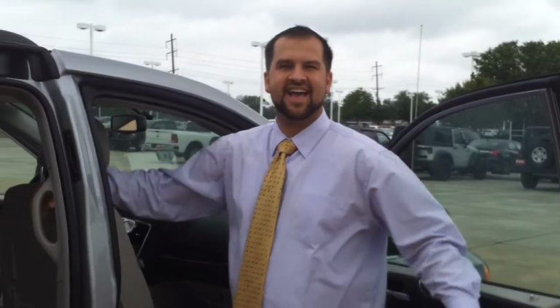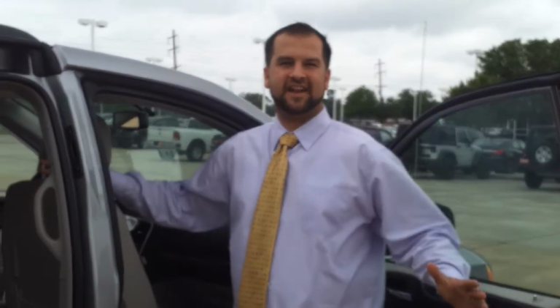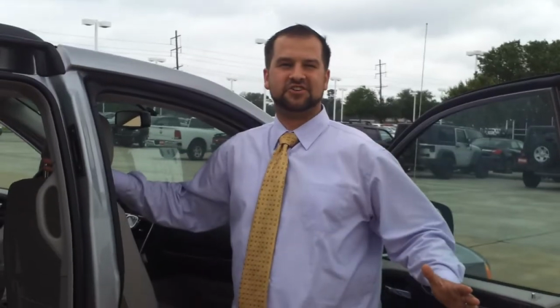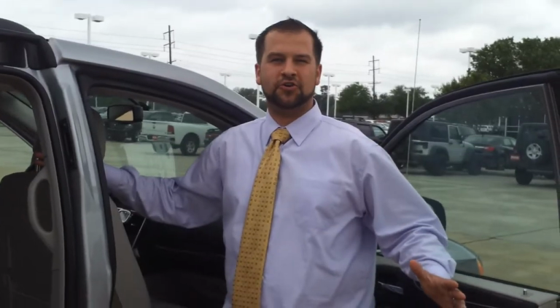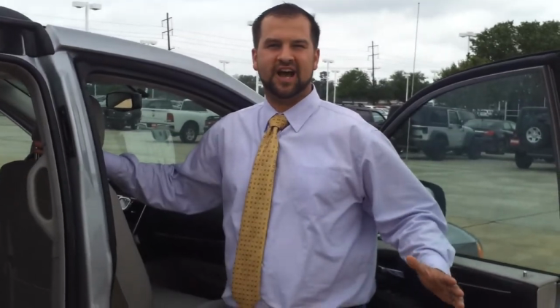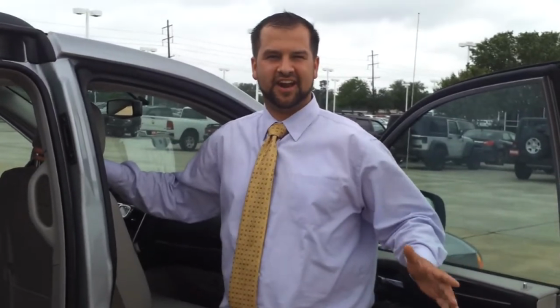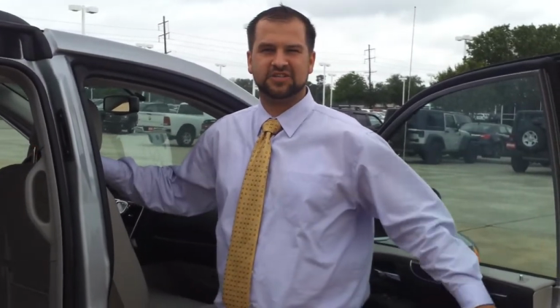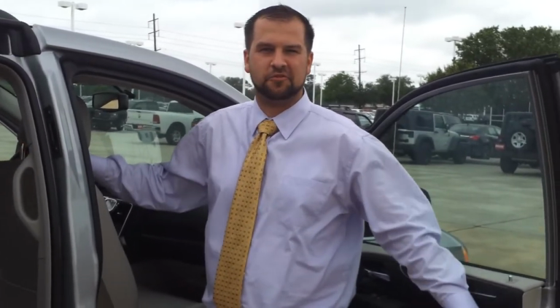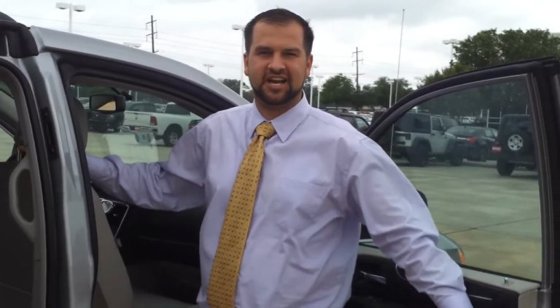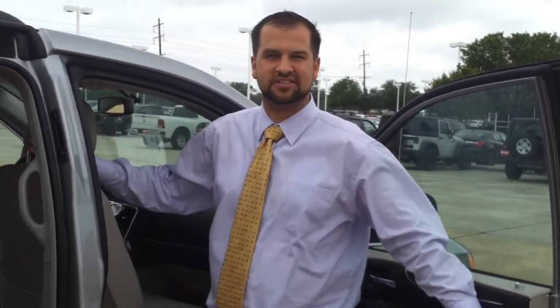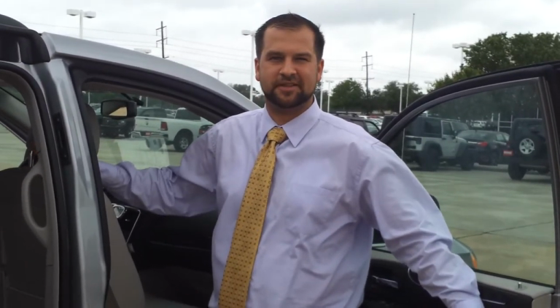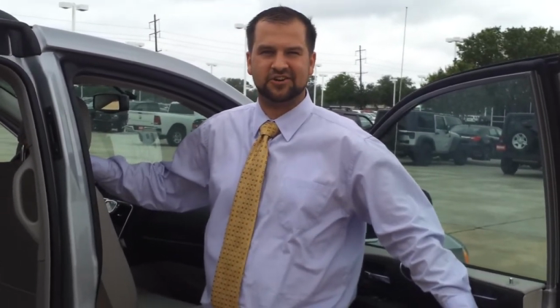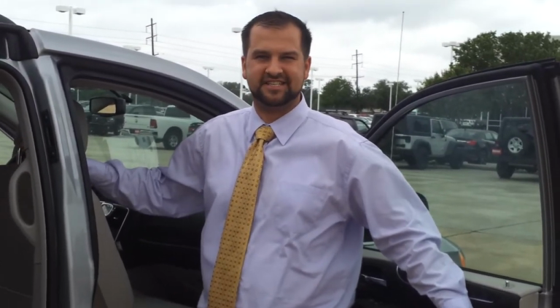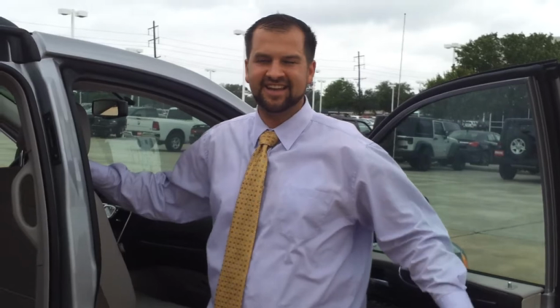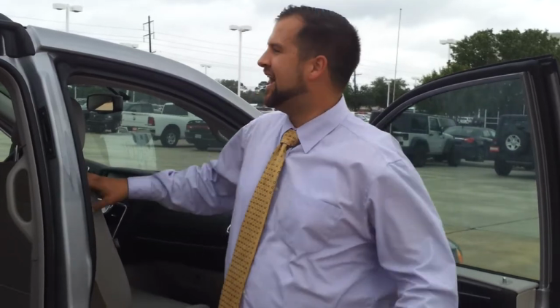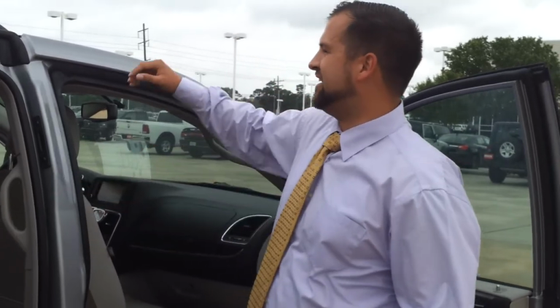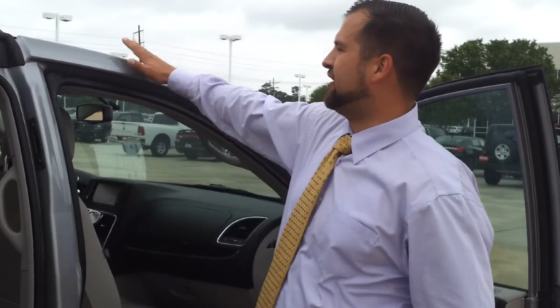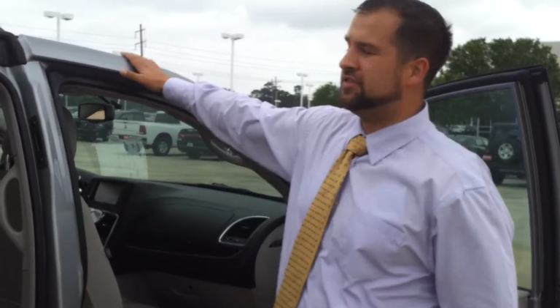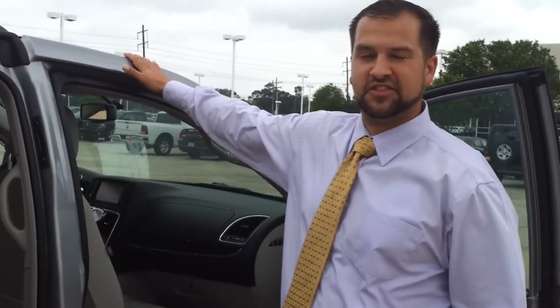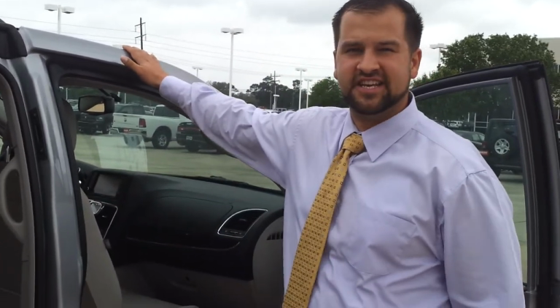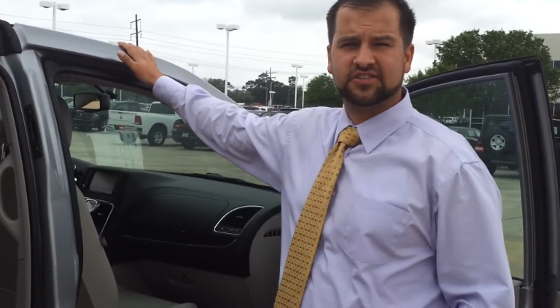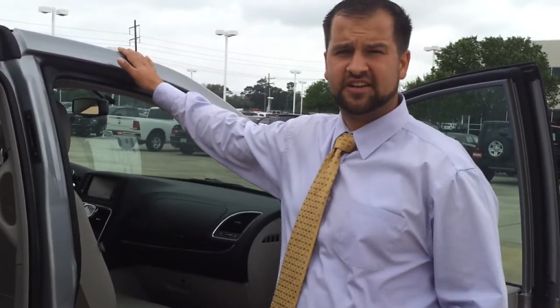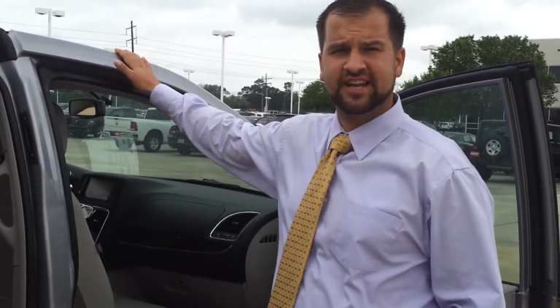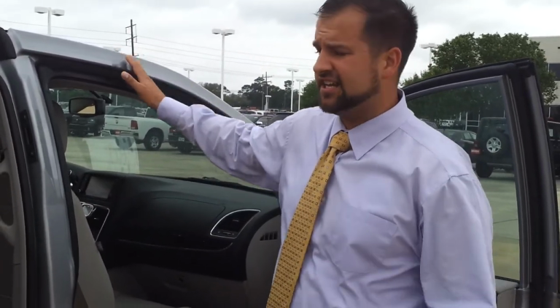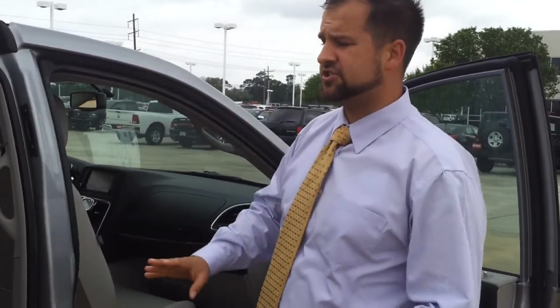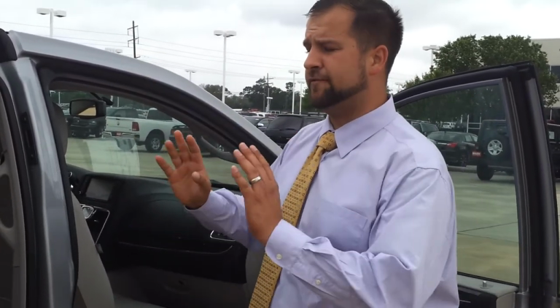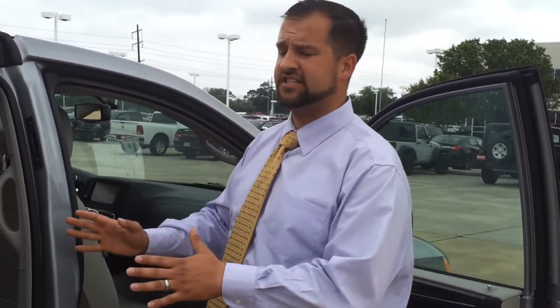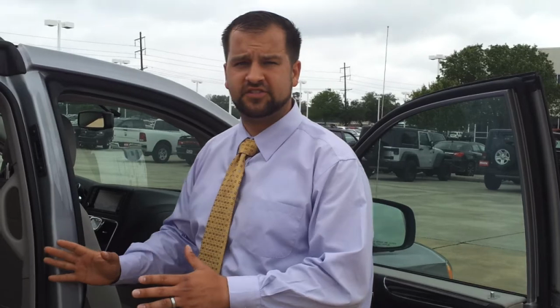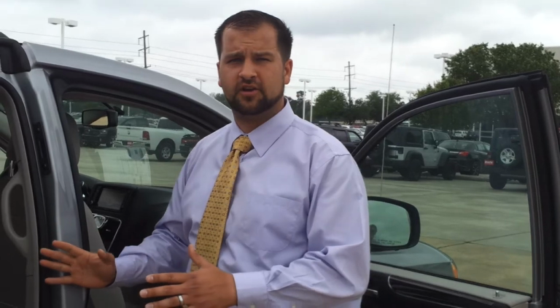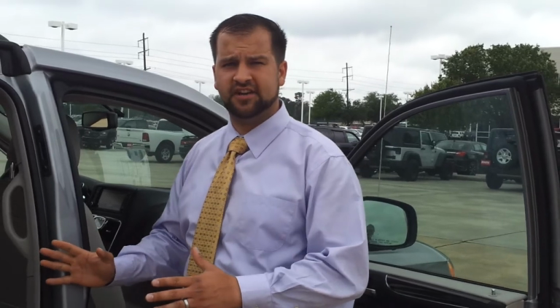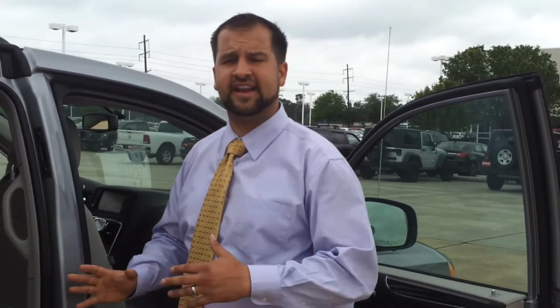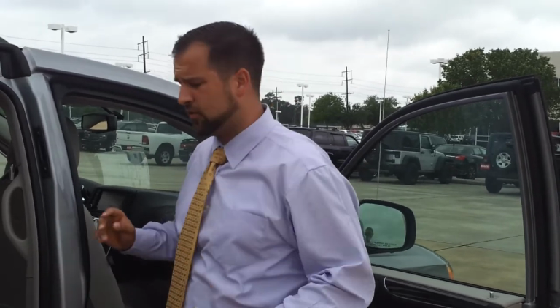Hey everybody, this is Cole Cuvion, the car salesman here with Mark Dodge Chrysler Chief in Lake Charles, Louisiana. I'm standing here in front of a 2013 Chrysler Town & Country, and I just want to show you a few things about the stow-and-go seating on it and how it works.